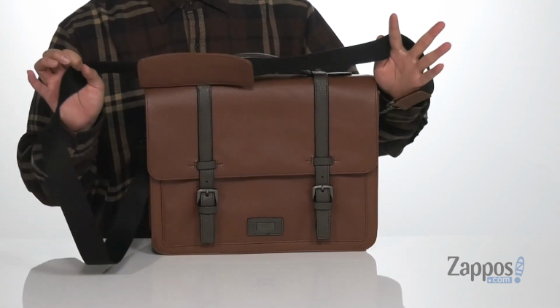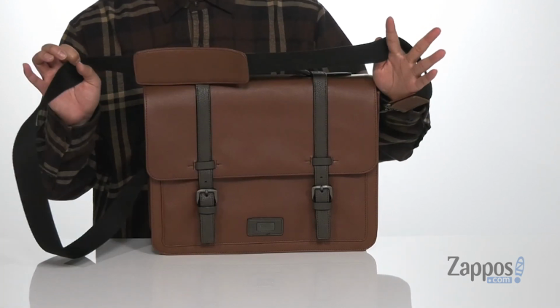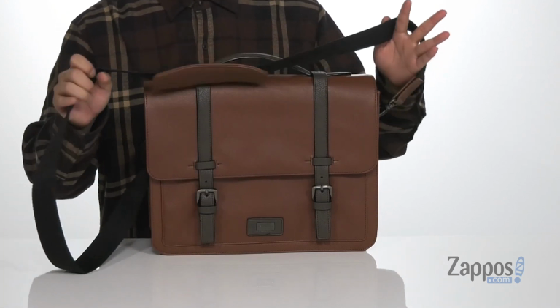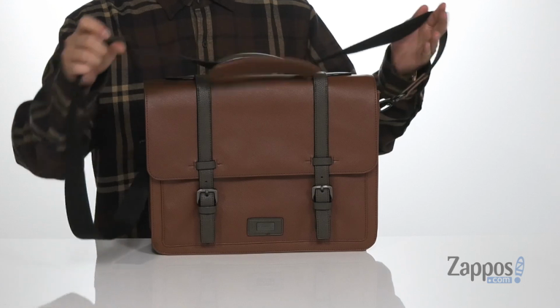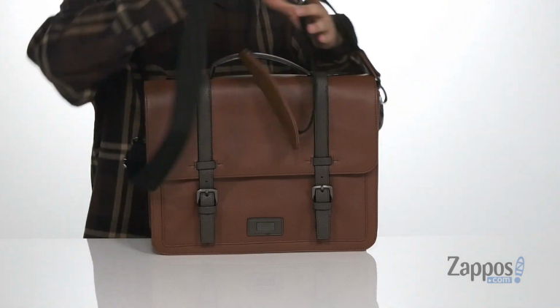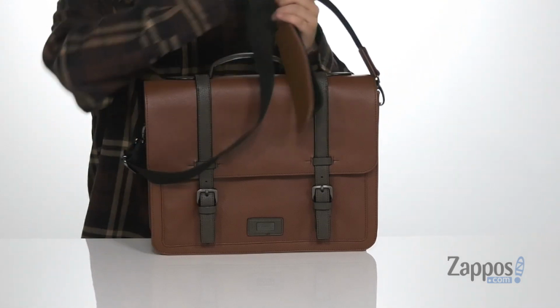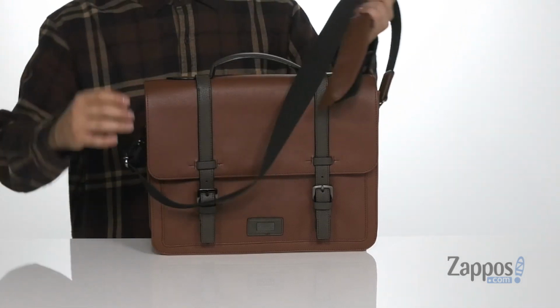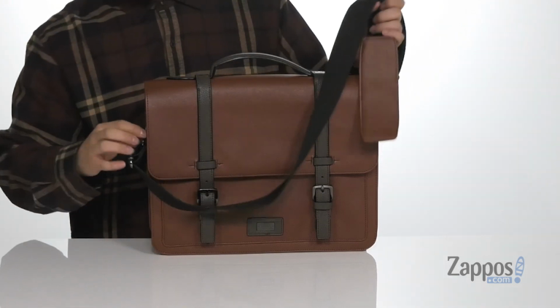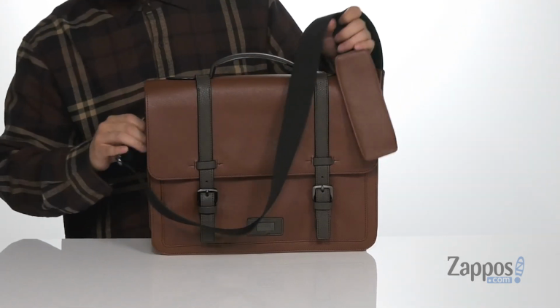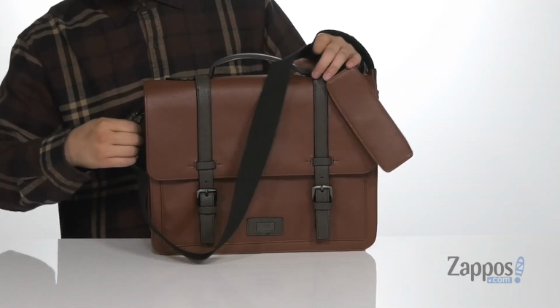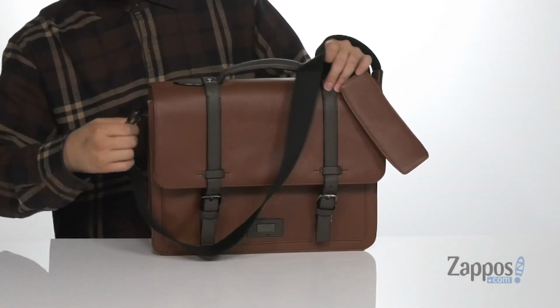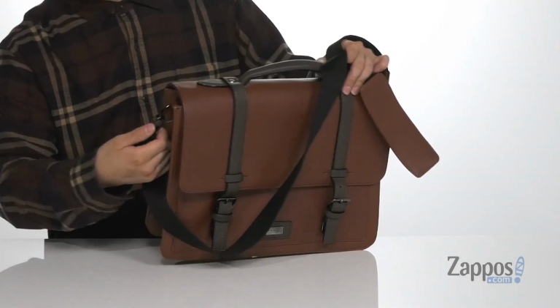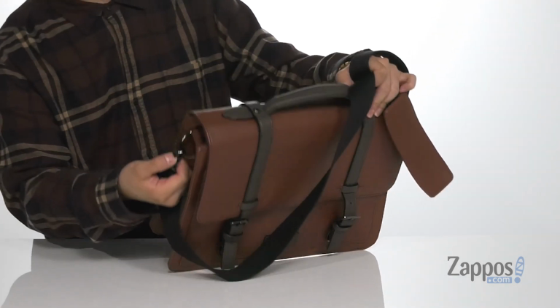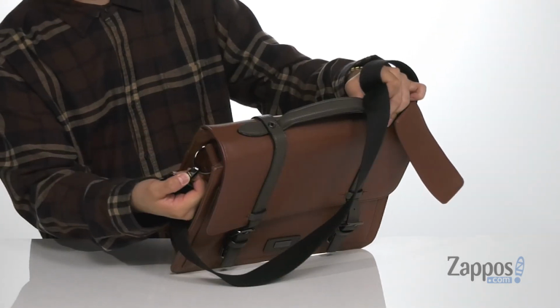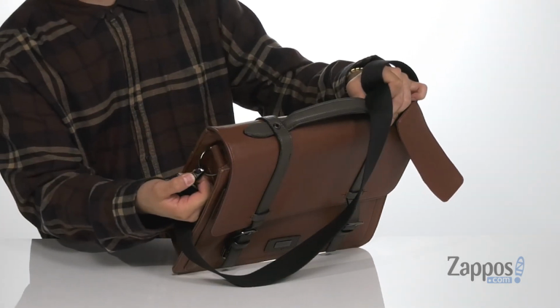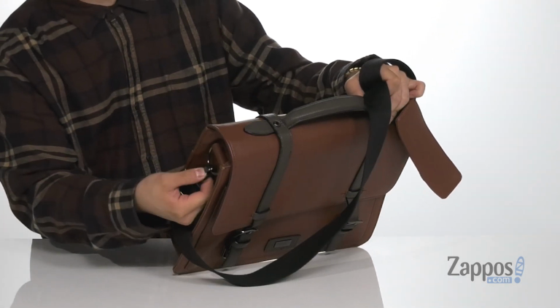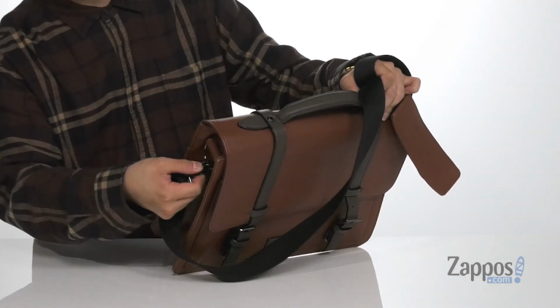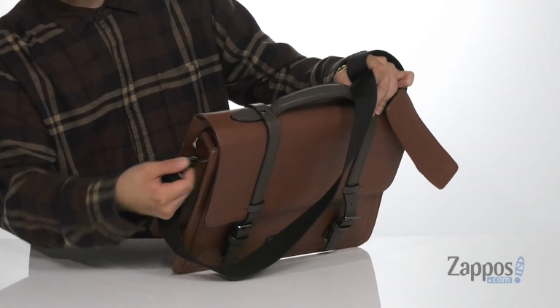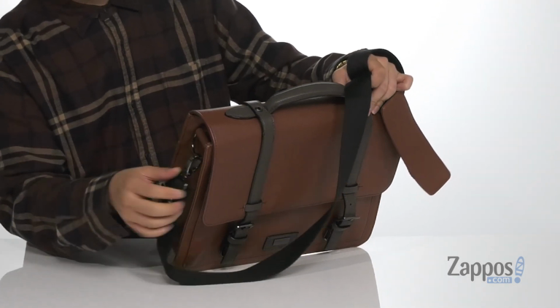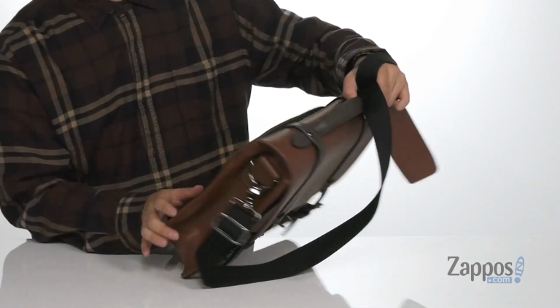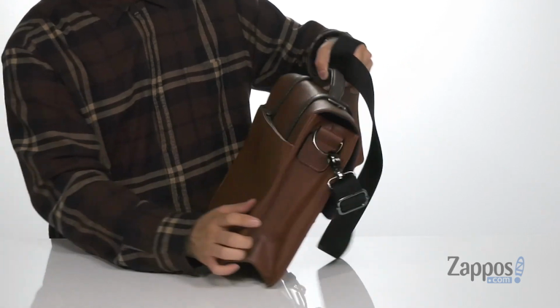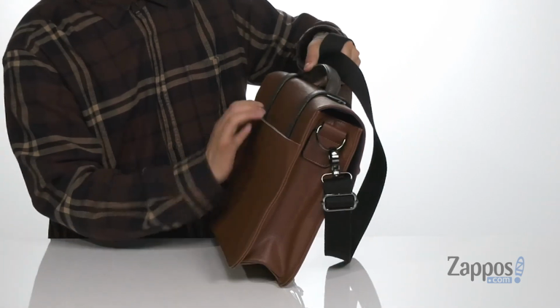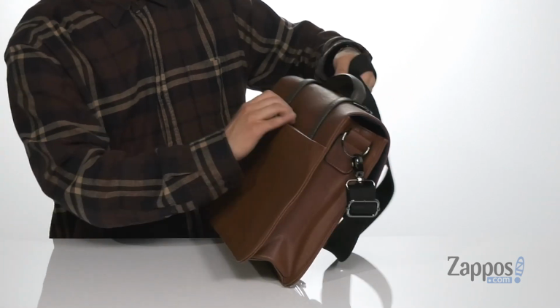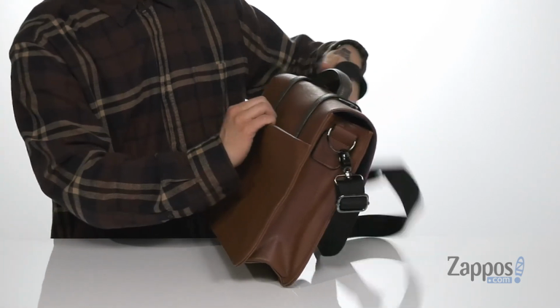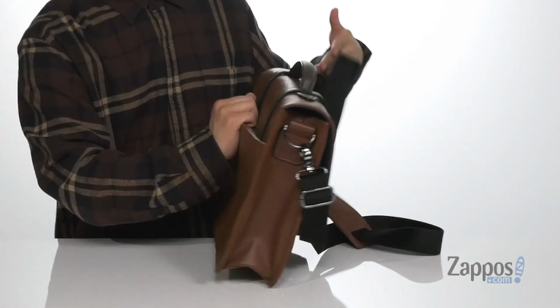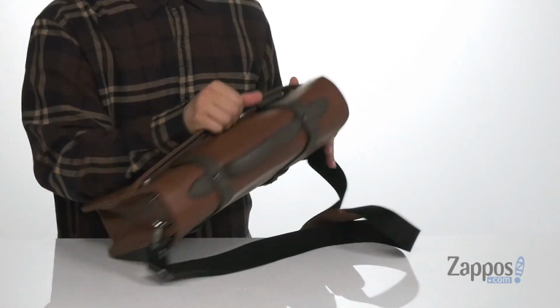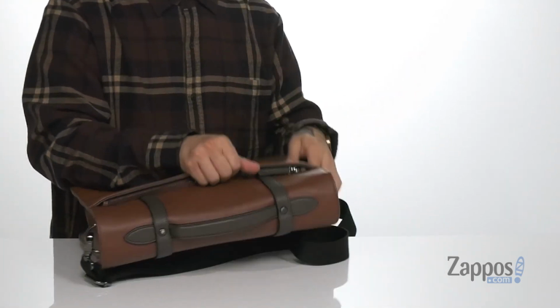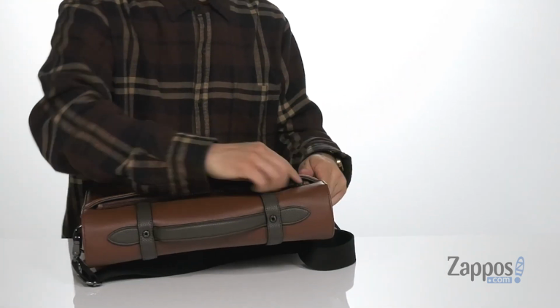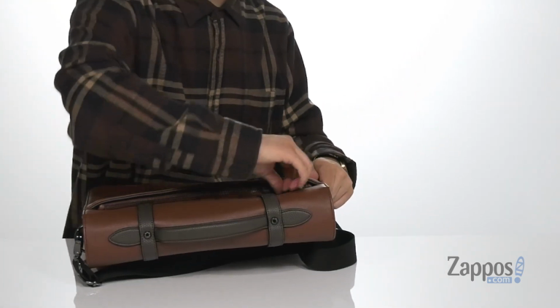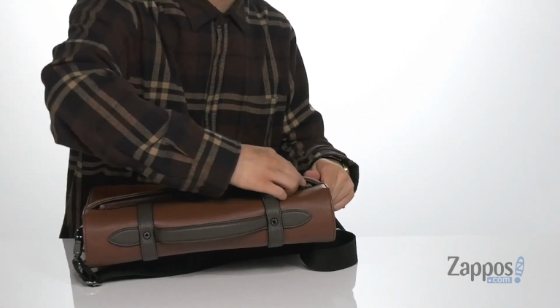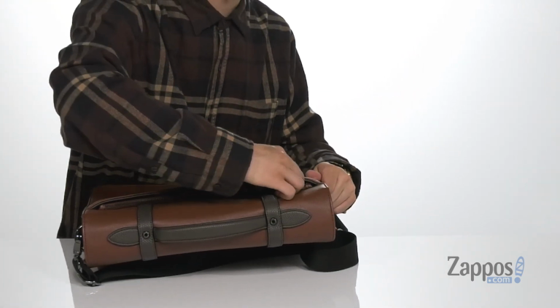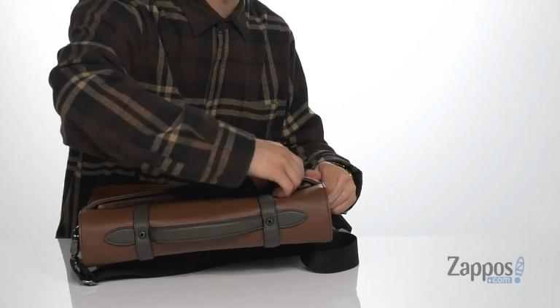it does have an adjustable shoulder strap, which is also detachable using the clip system located on each side. You've even got a great pocket detailing located on the back with a zipper closure.